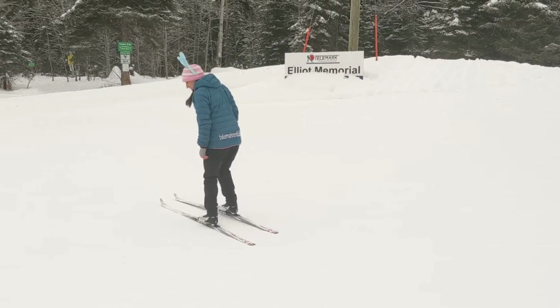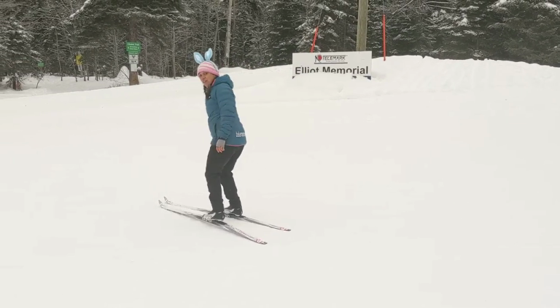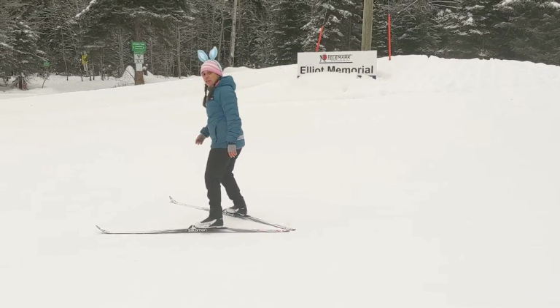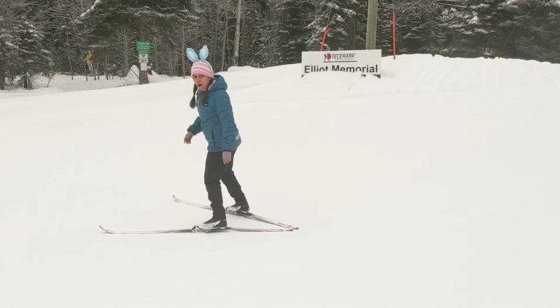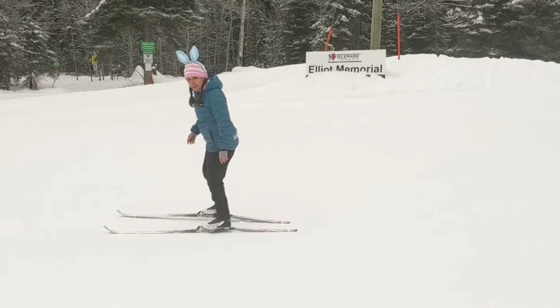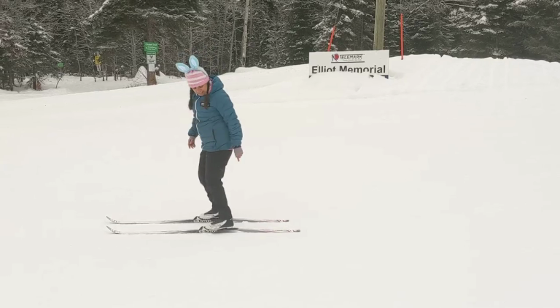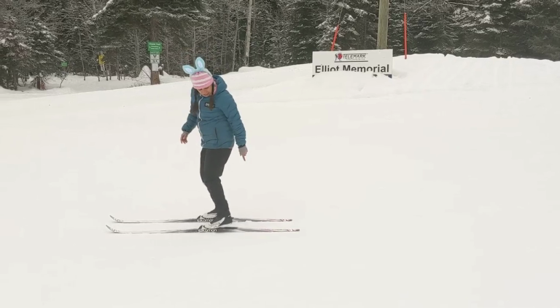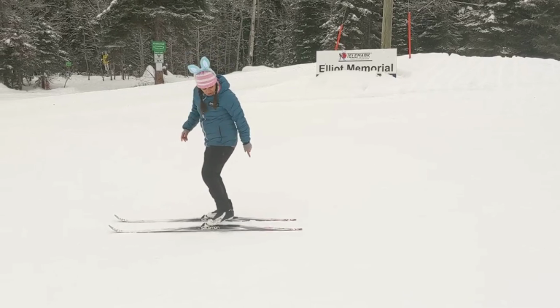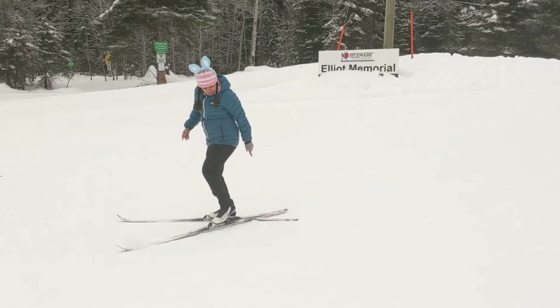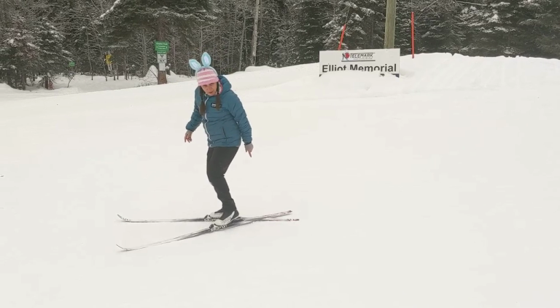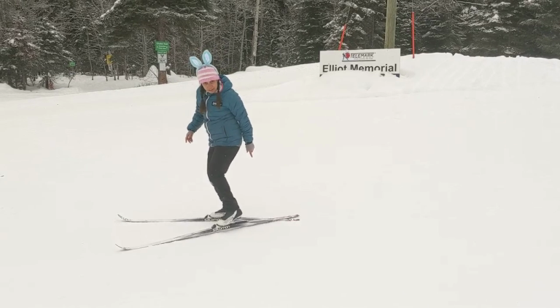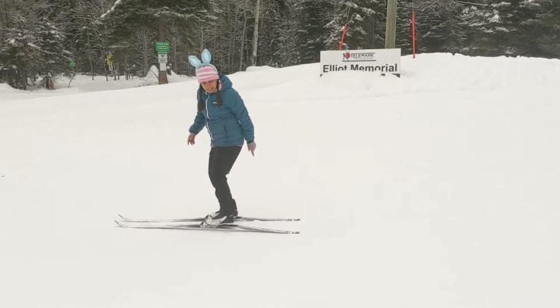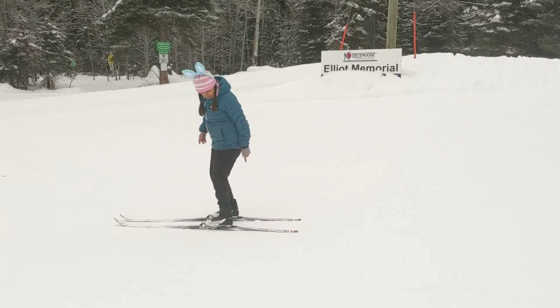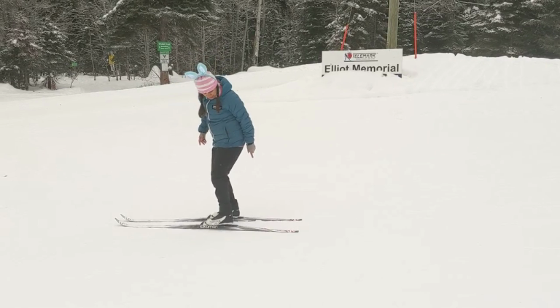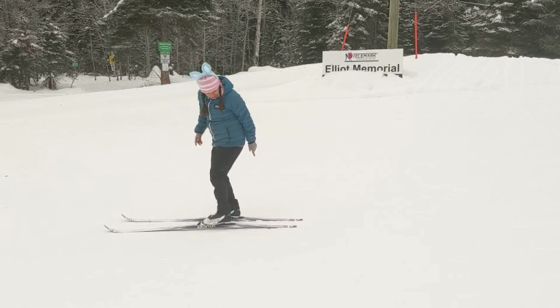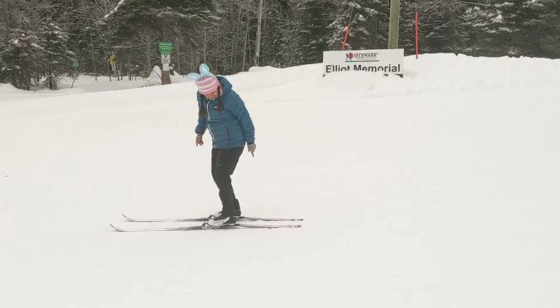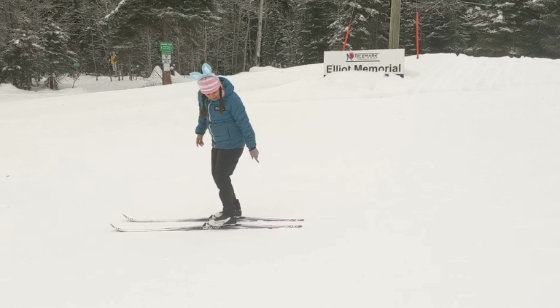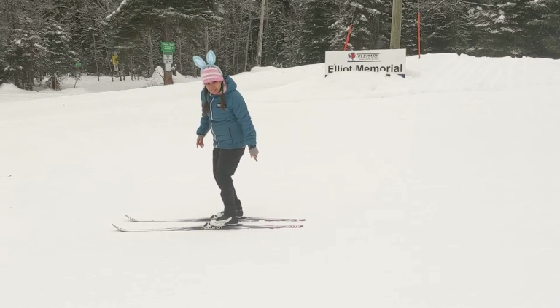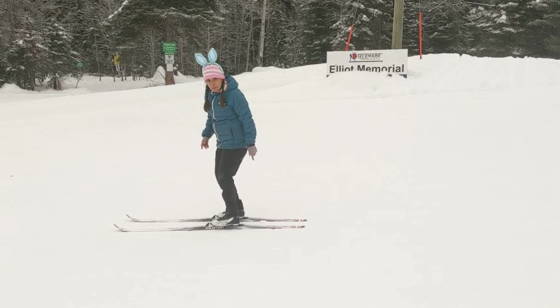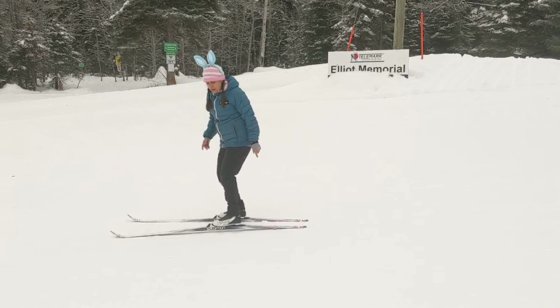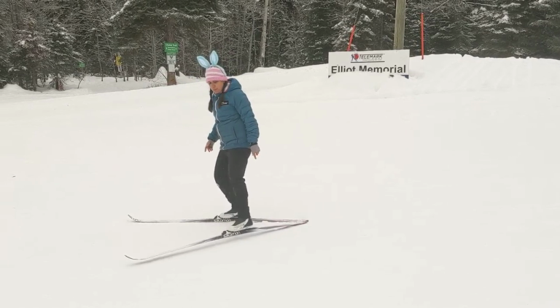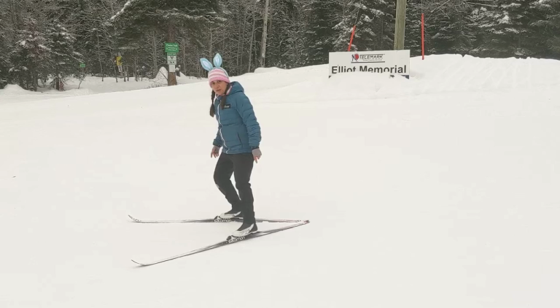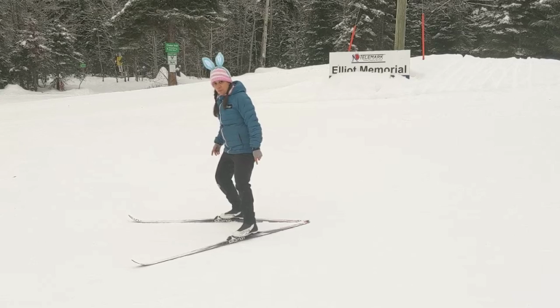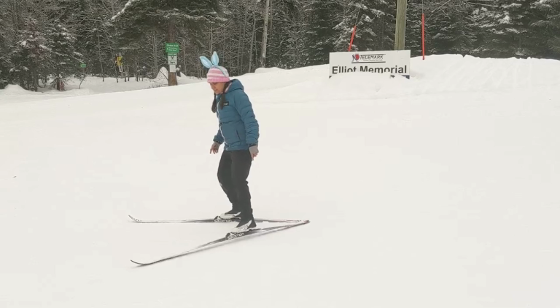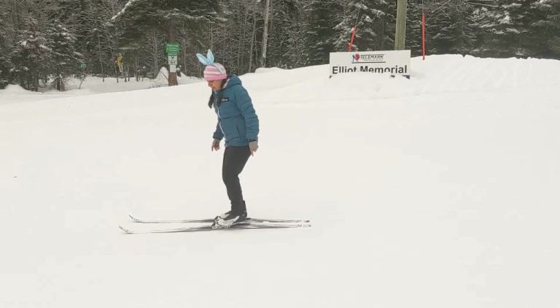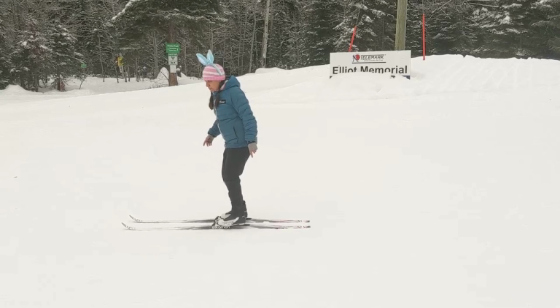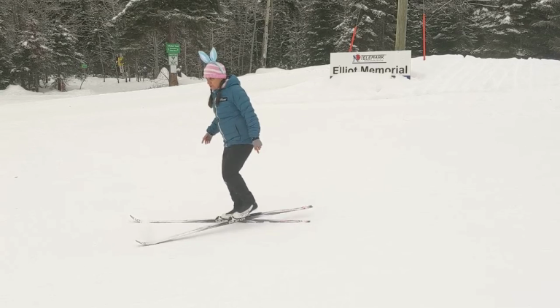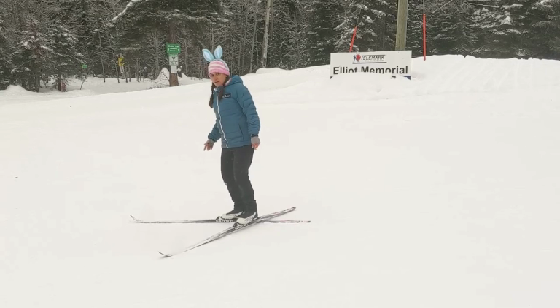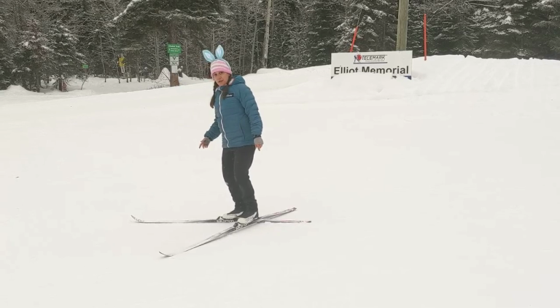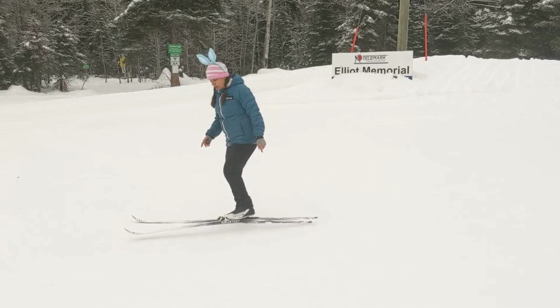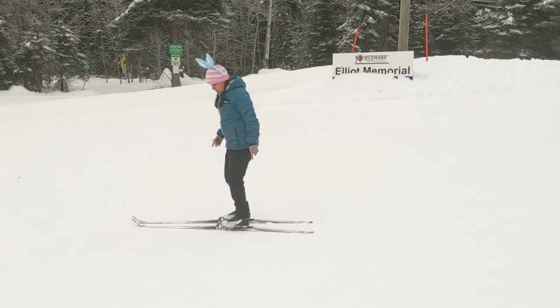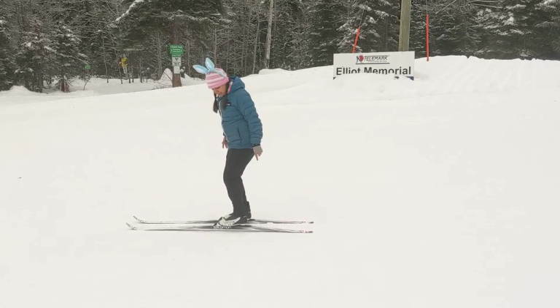Now the tricky part is not to cross the back of your skis when you're doing this. The back stays put and your beak opens, so that we don't end up stepping on our own ski.